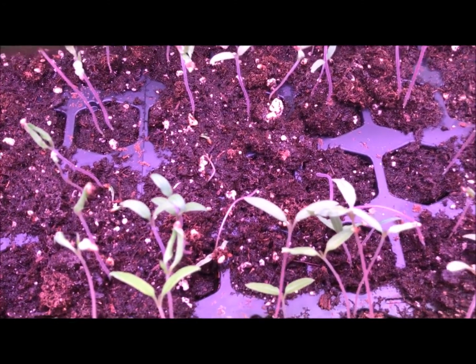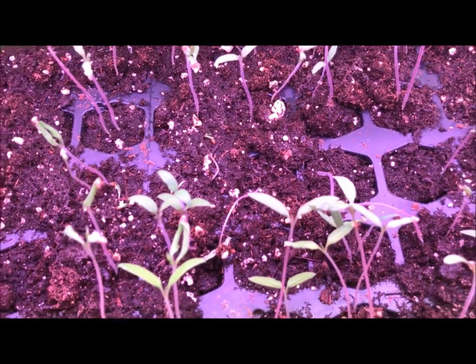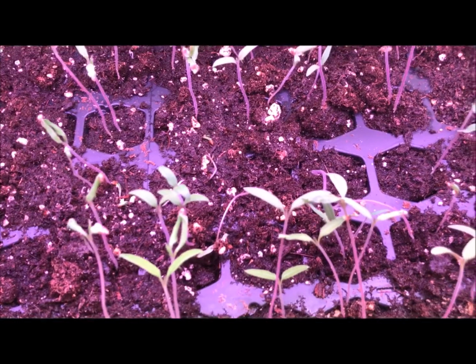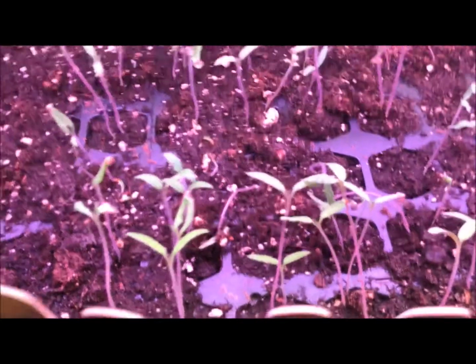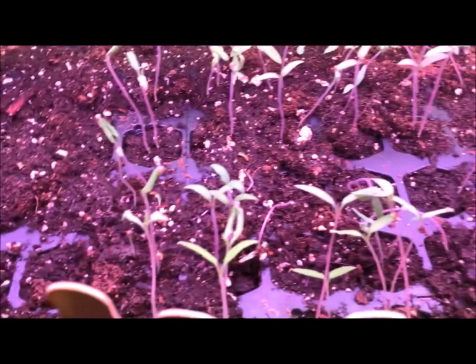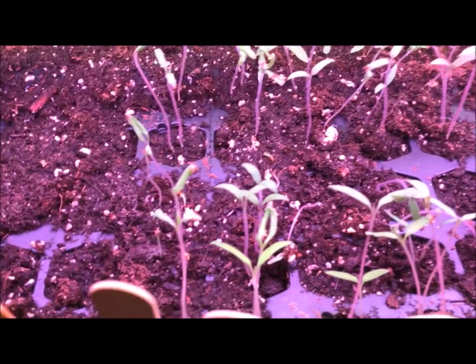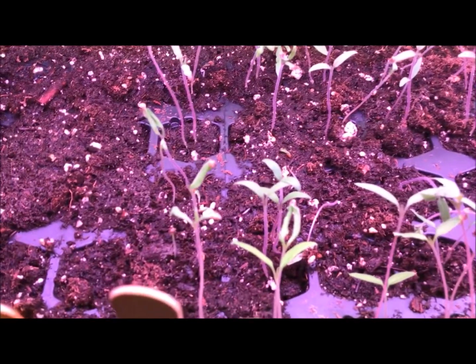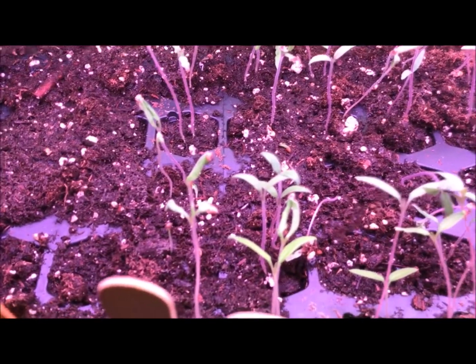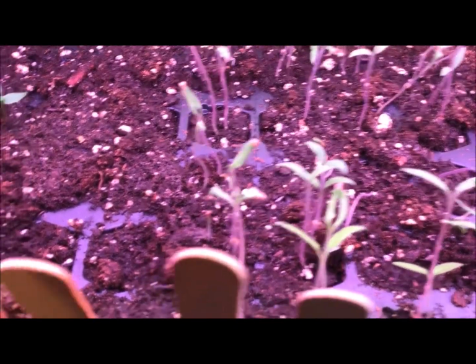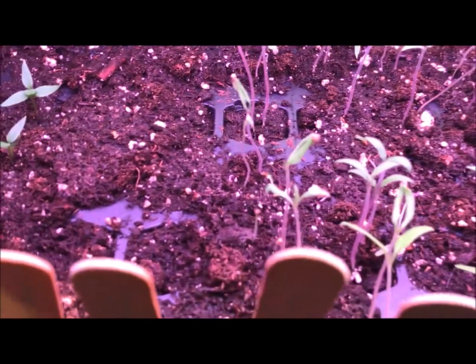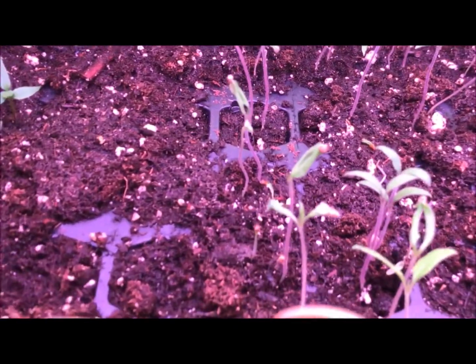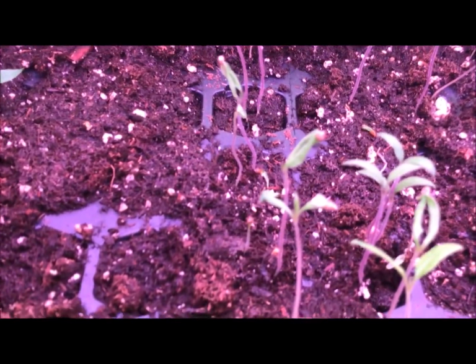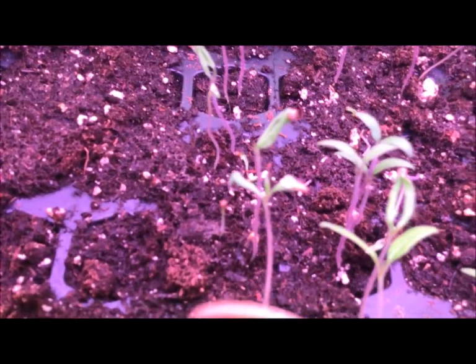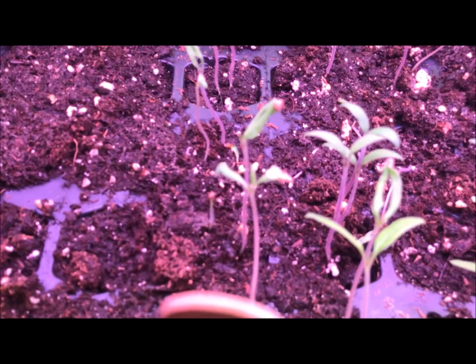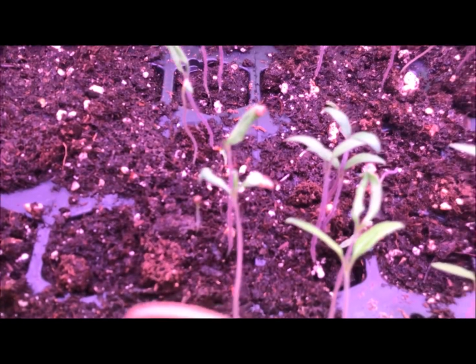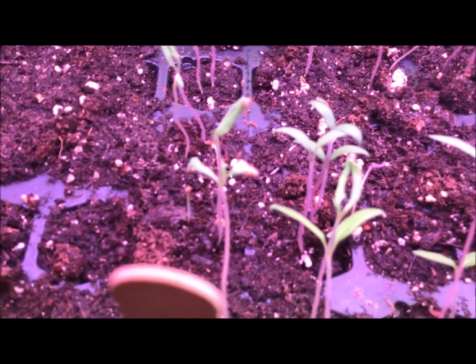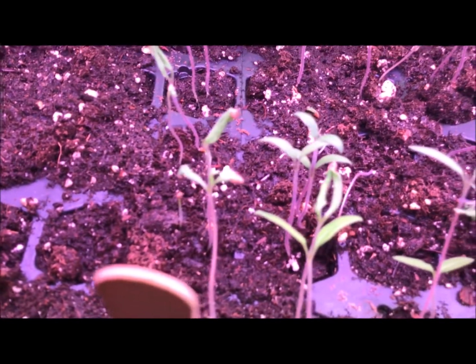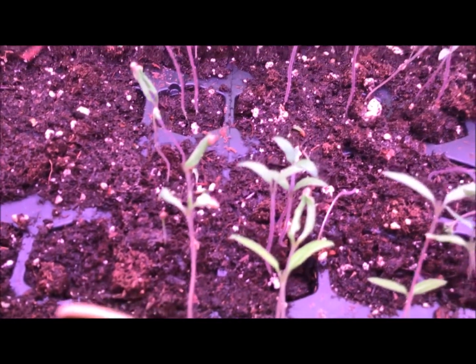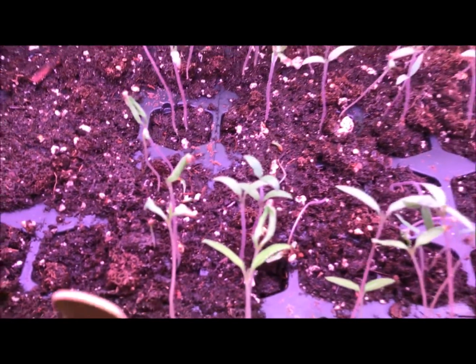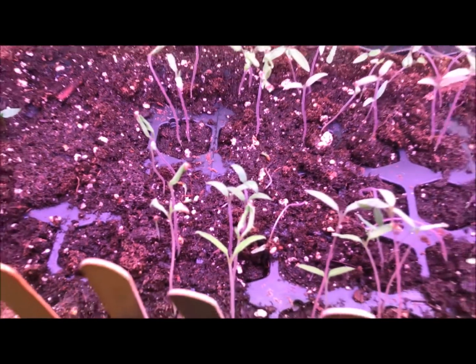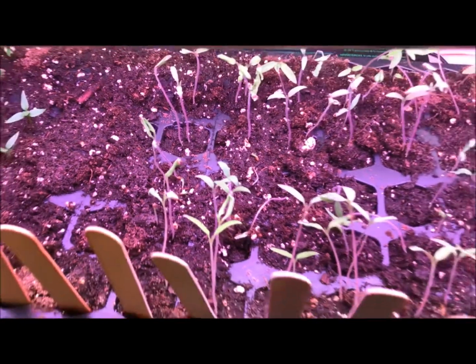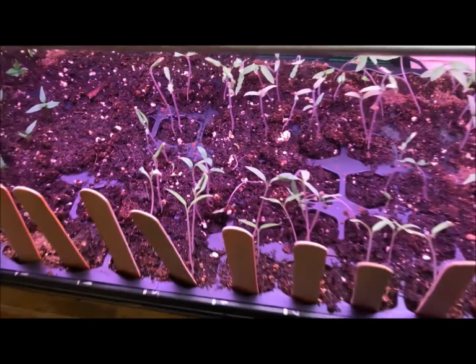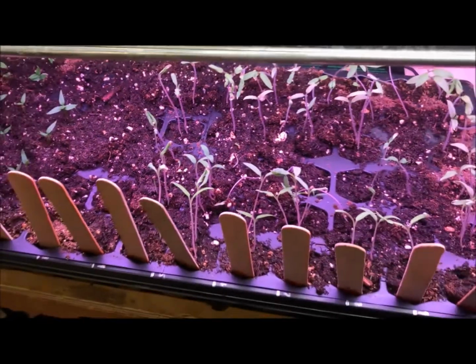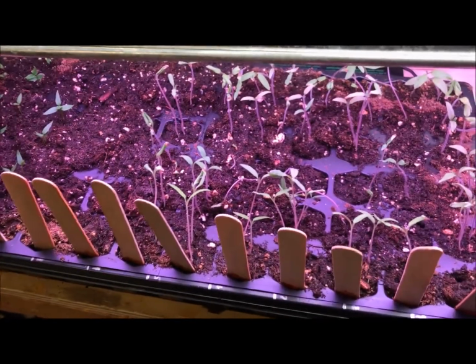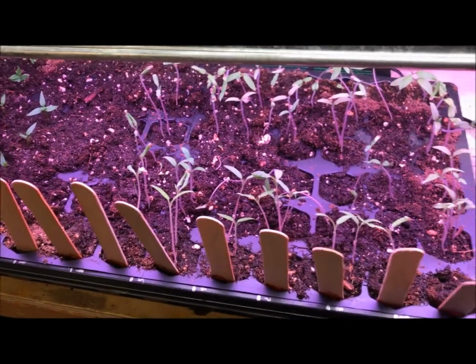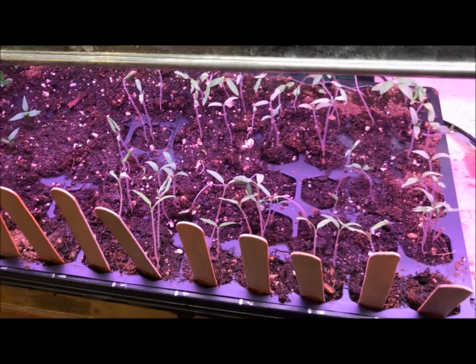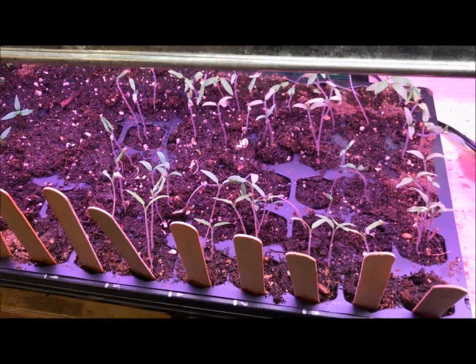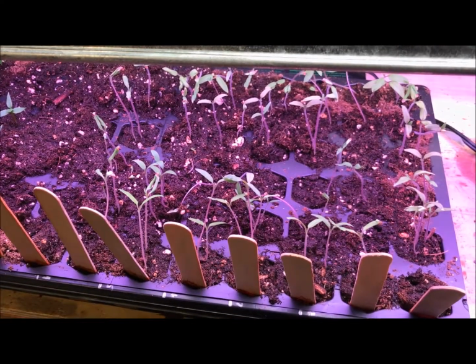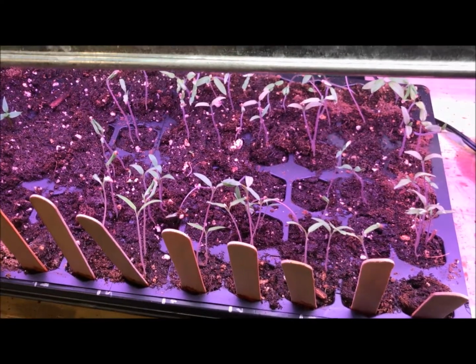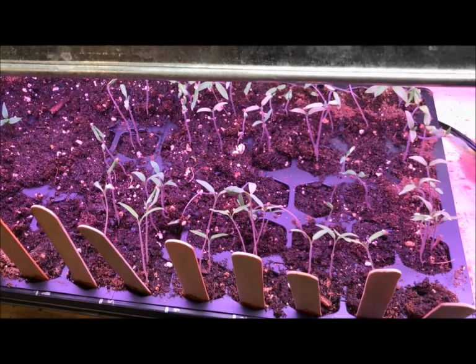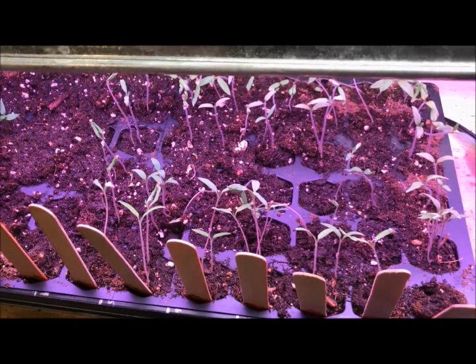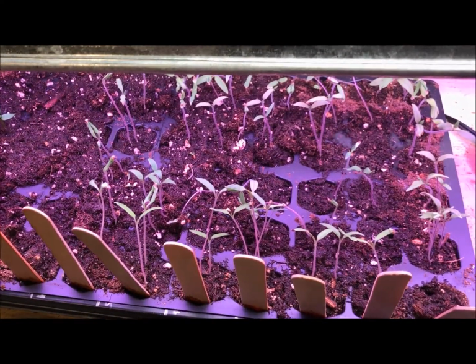So I'm going to be watching that — we do not want damping off disease. It'll go through this entire tray and wipe everything out, and we'd be starting from zero again.